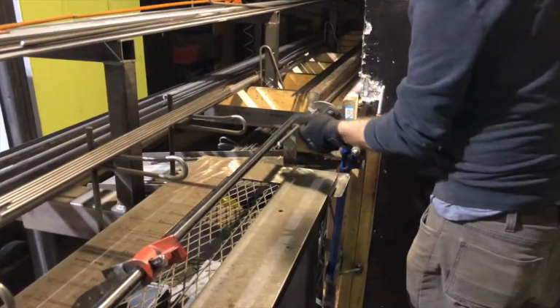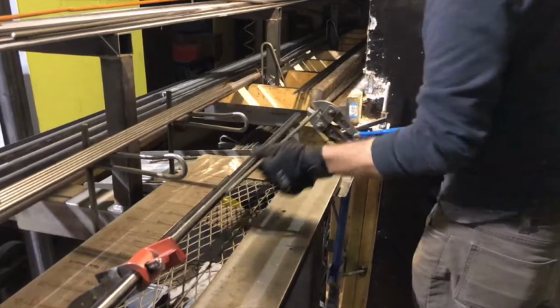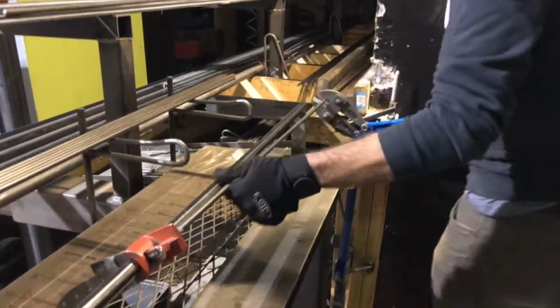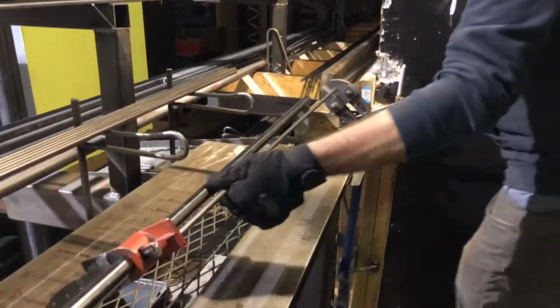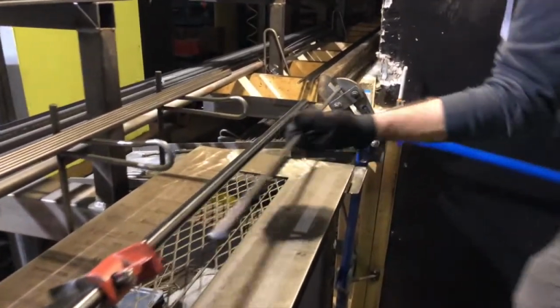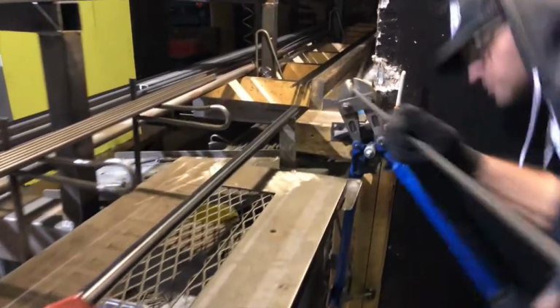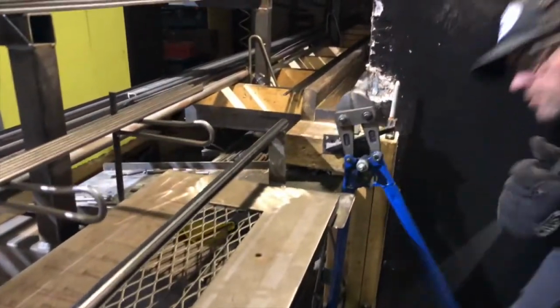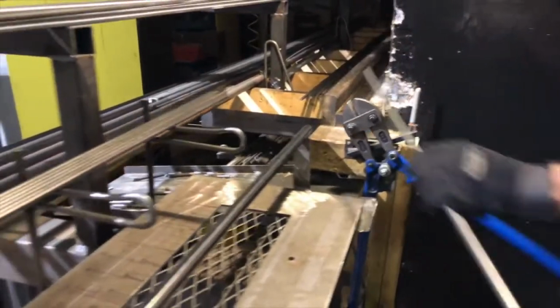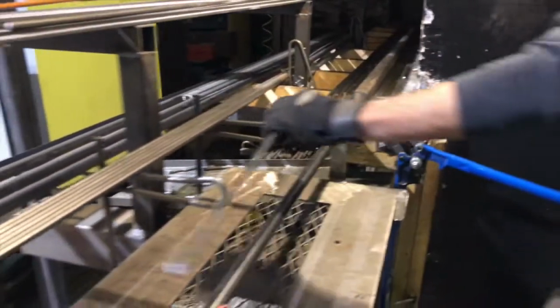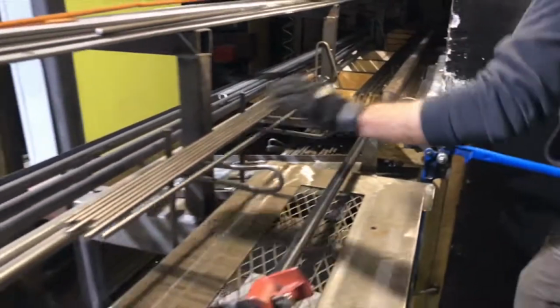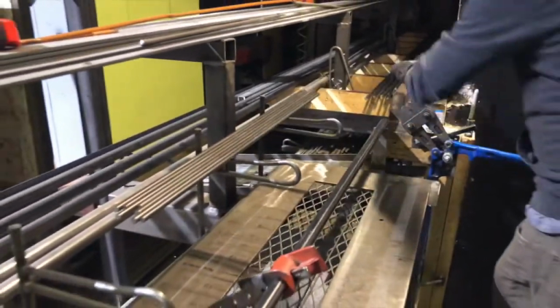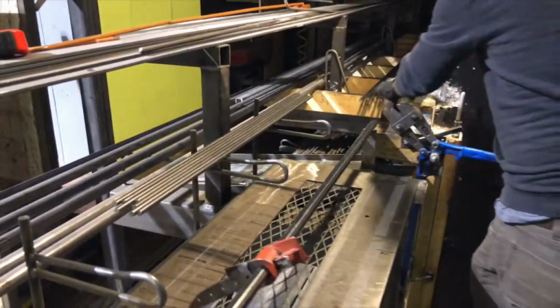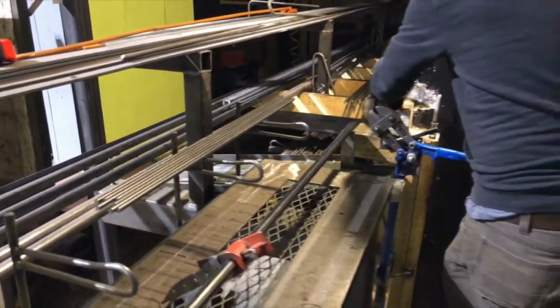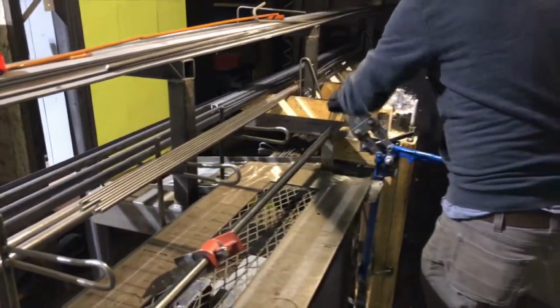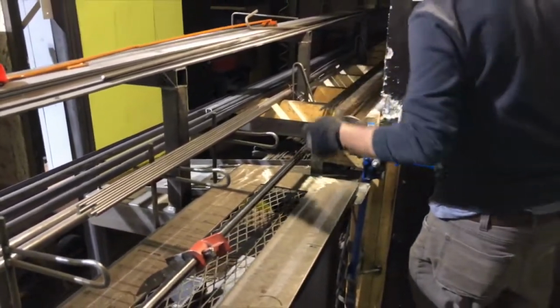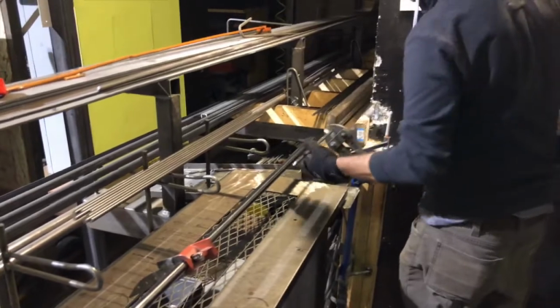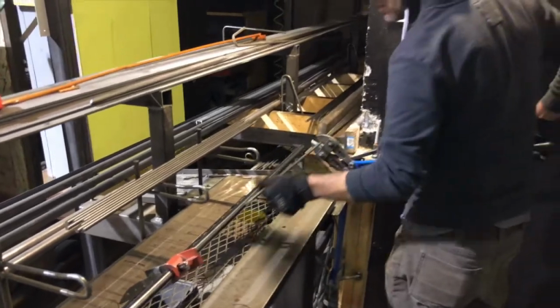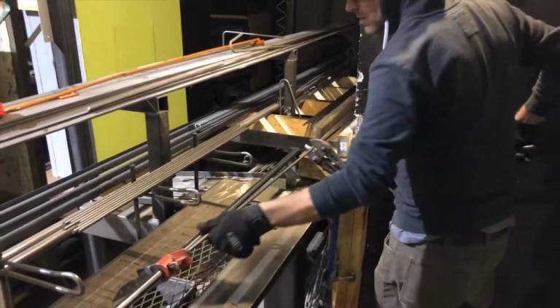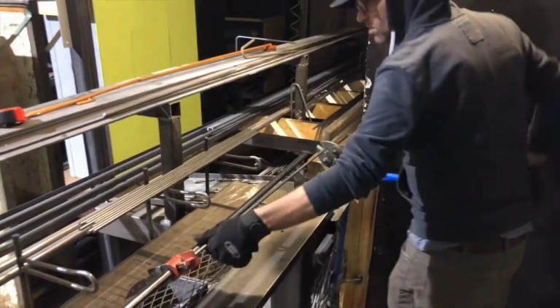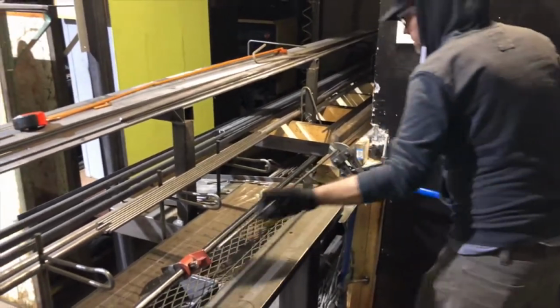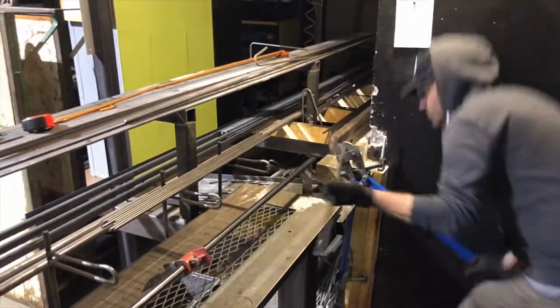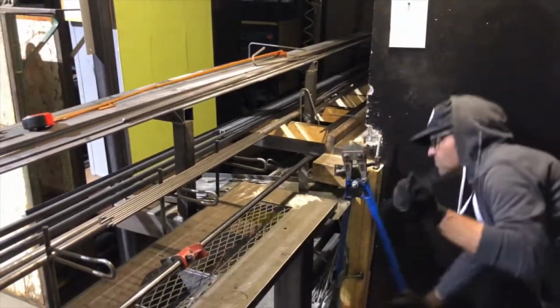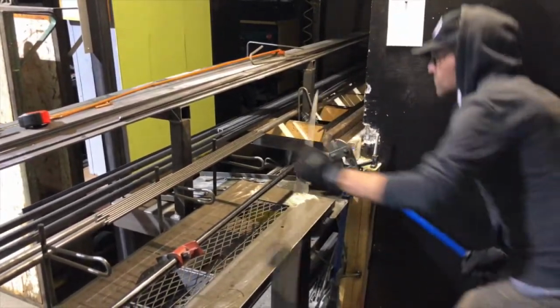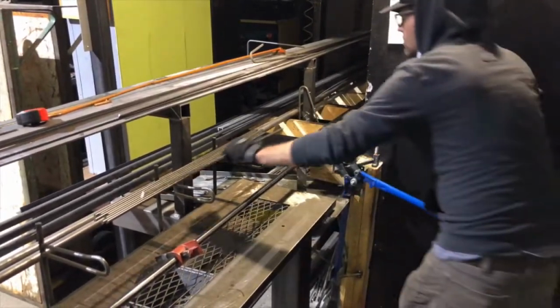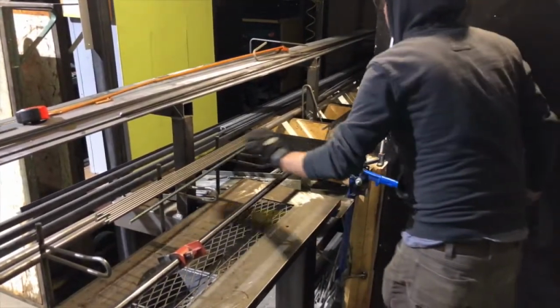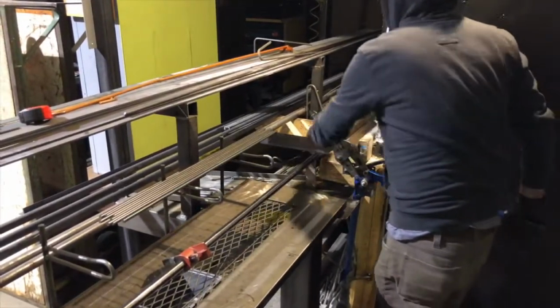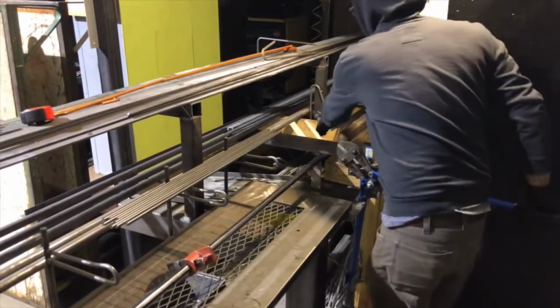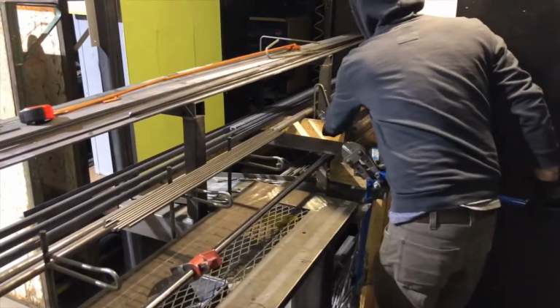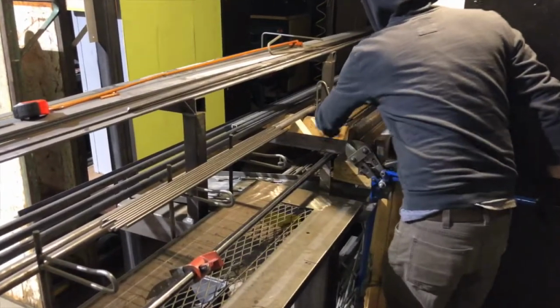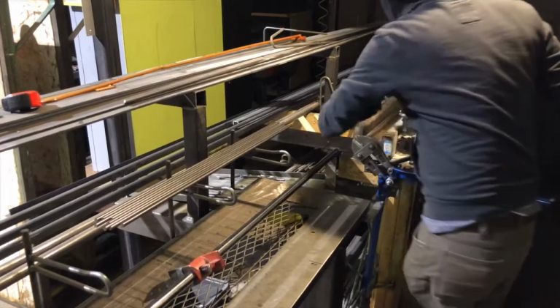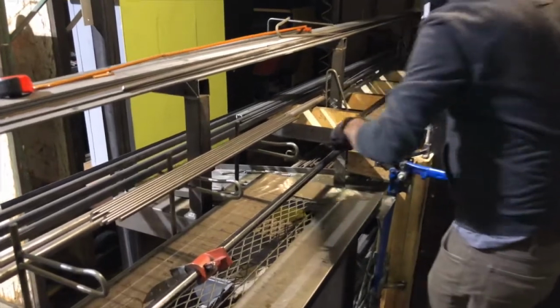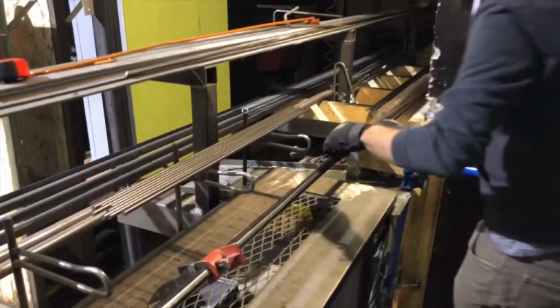That's about it — my super simple 3/8 rod round bar cutter. Let me know if you have any questions about the setup.